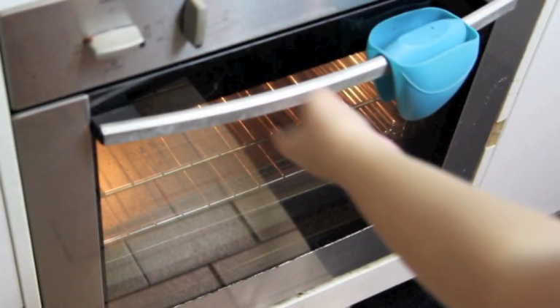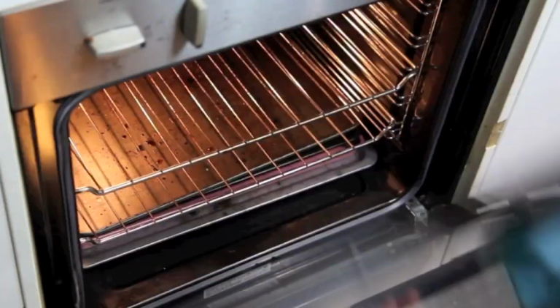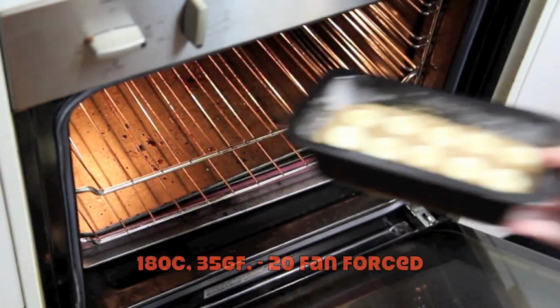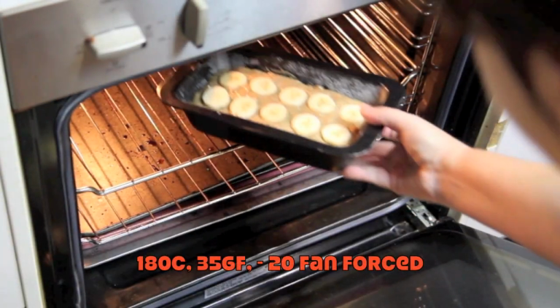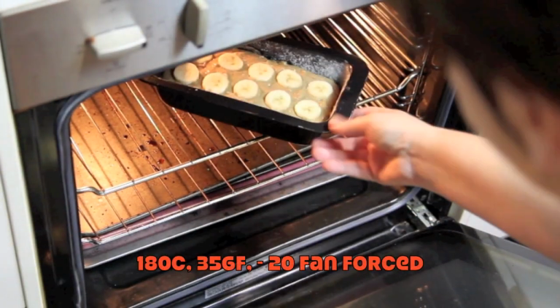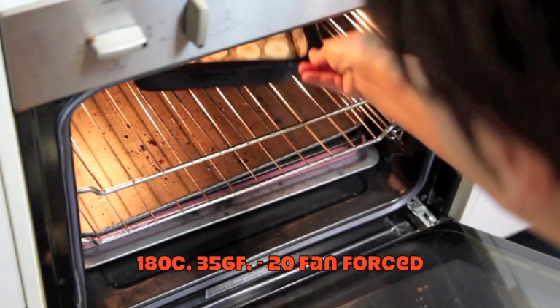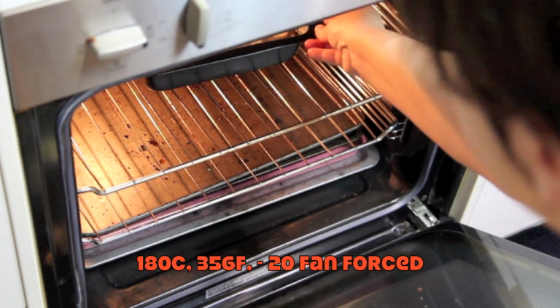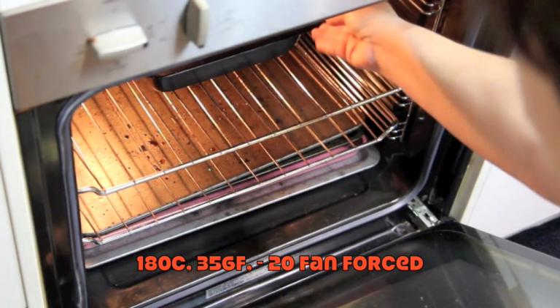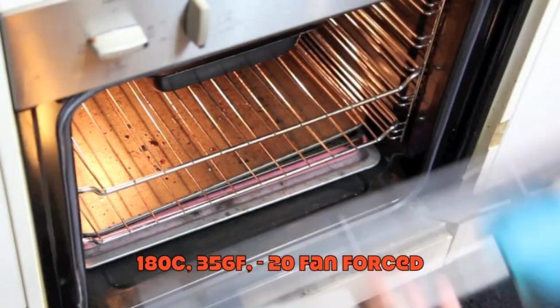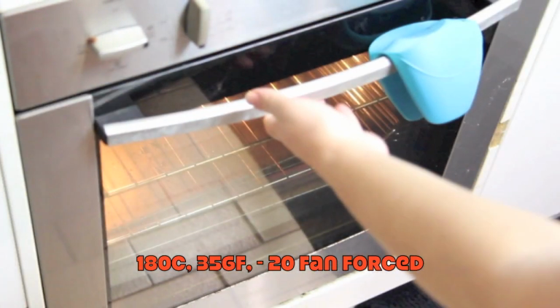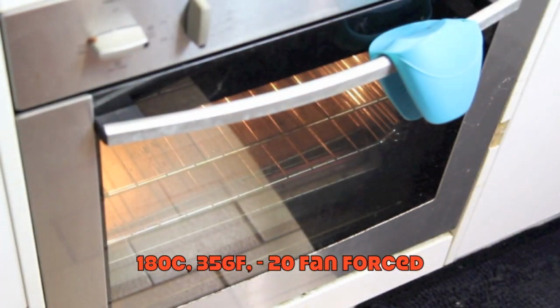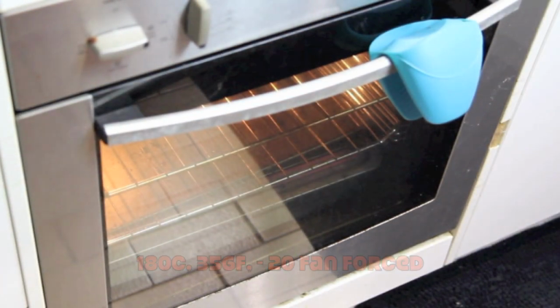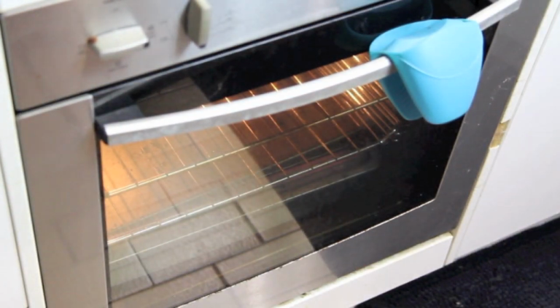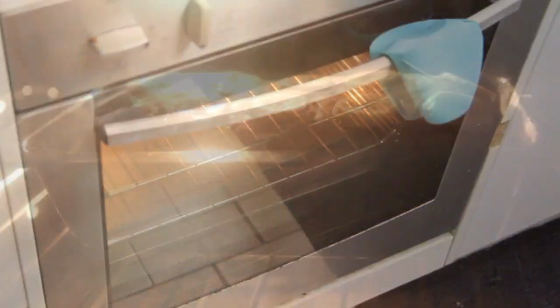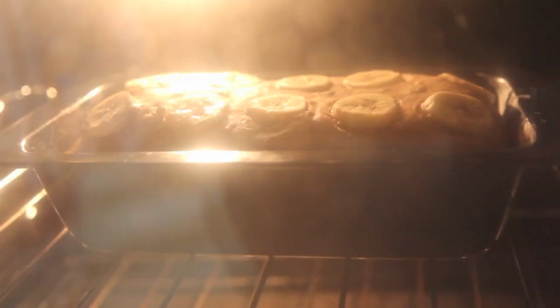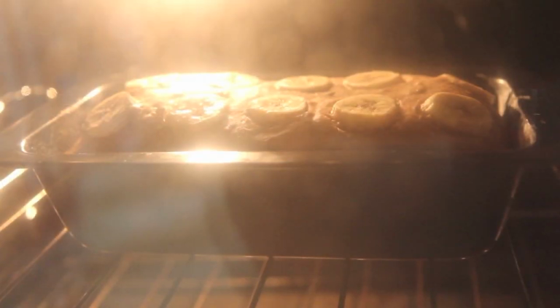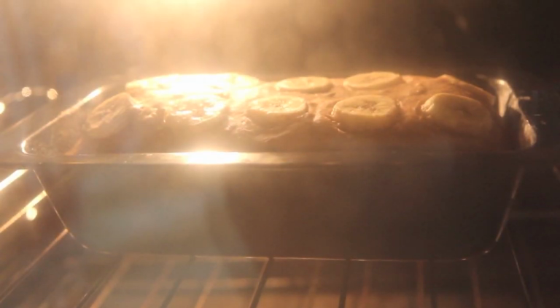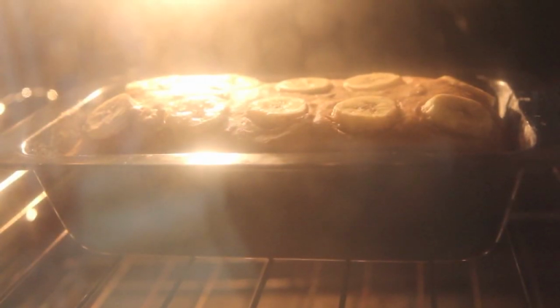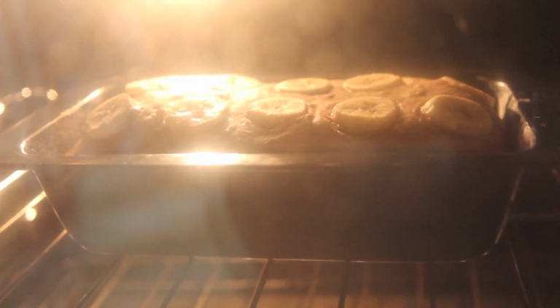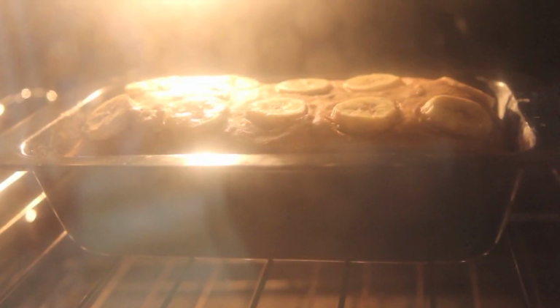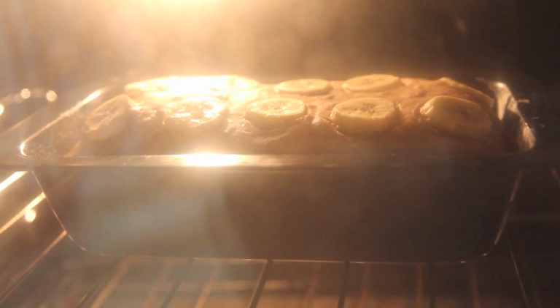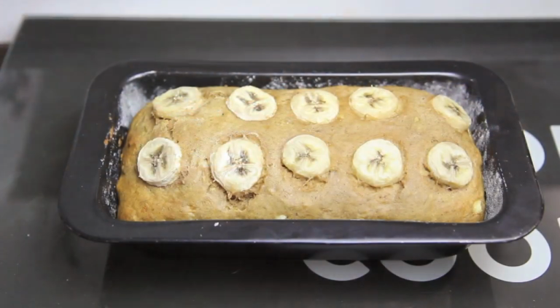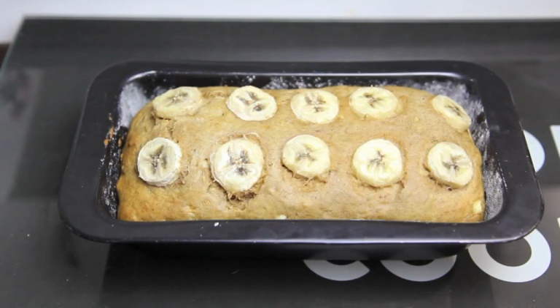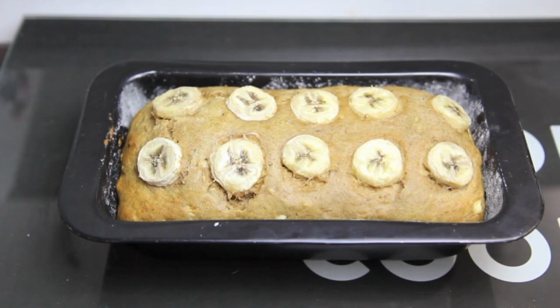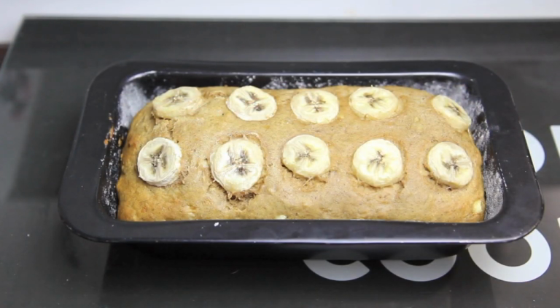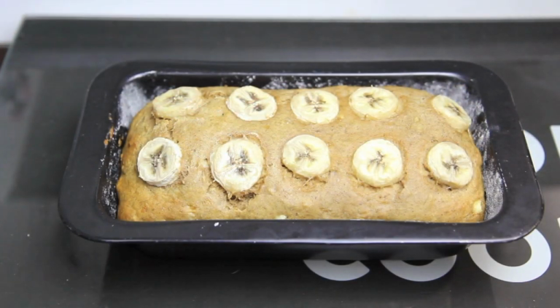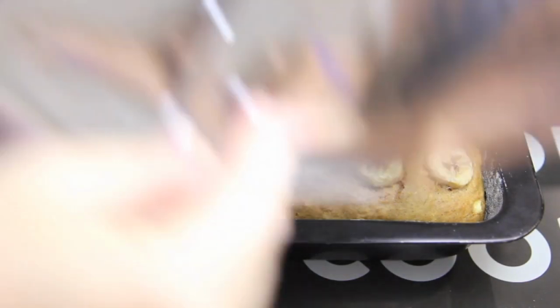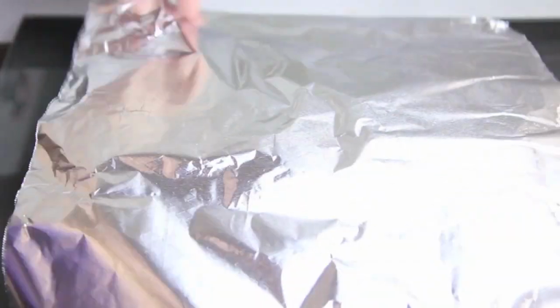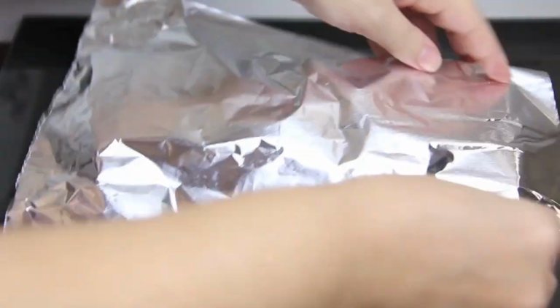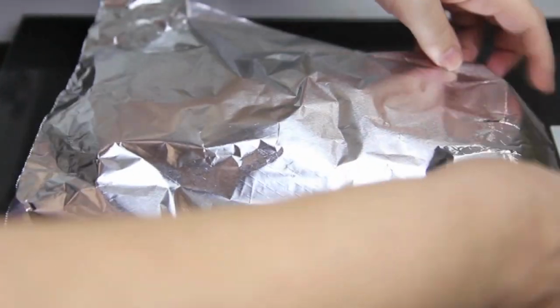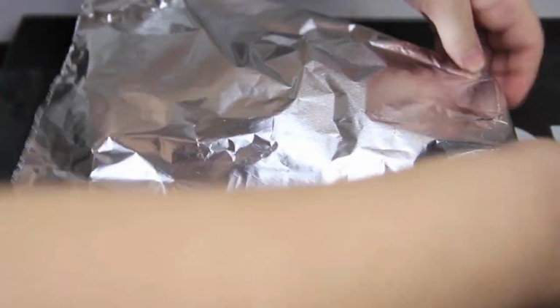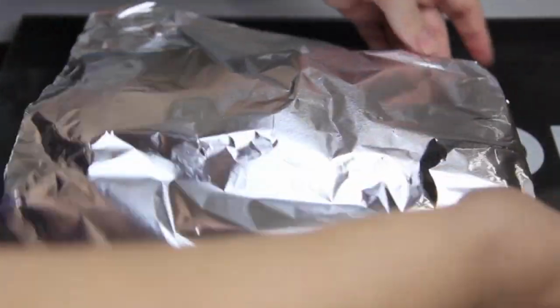We're then going to pop that into the oven for about 45 minutes. After 45 minutes we're going to cover the top with some aluminium foil.